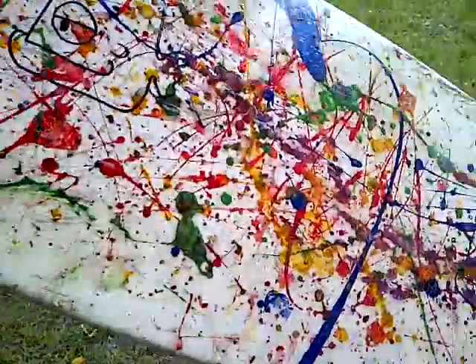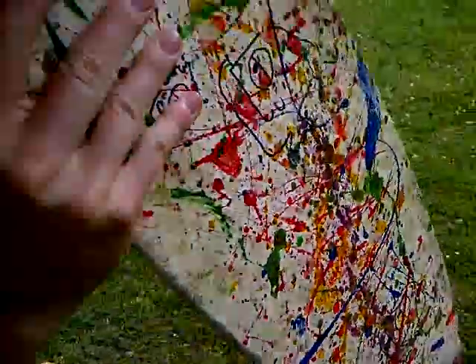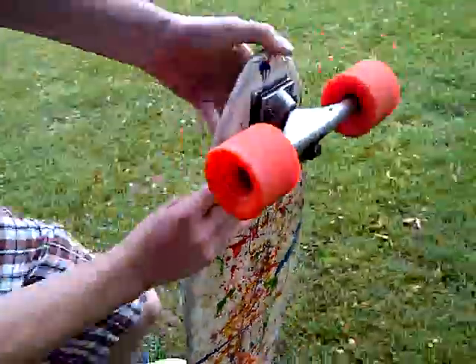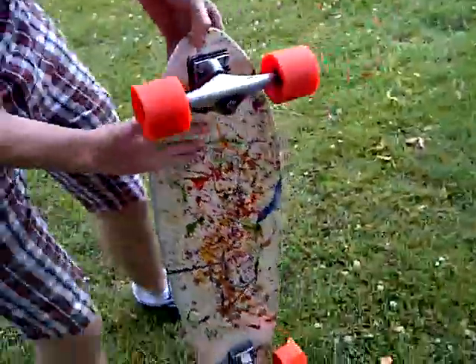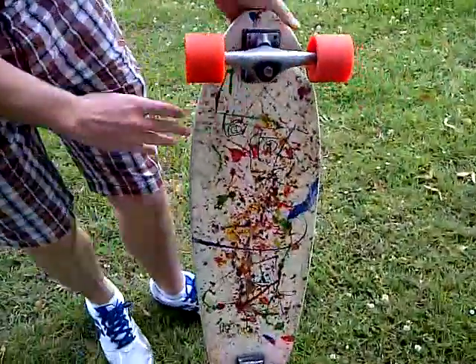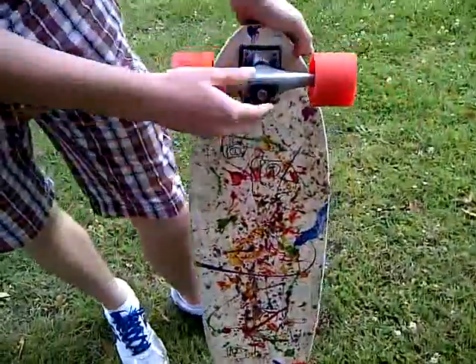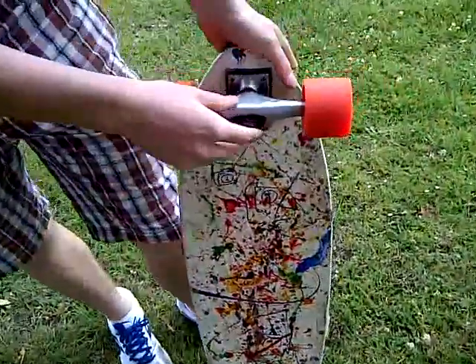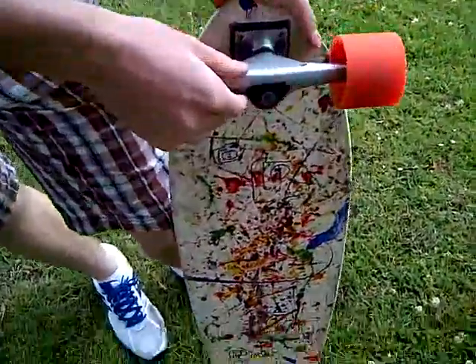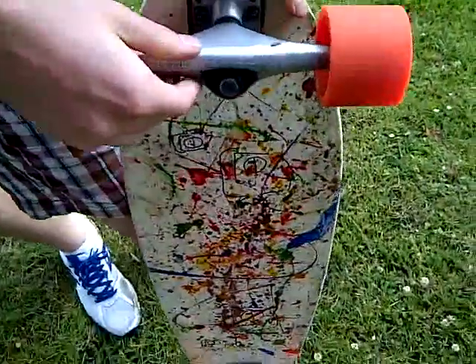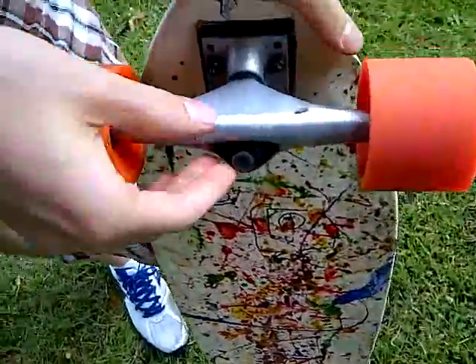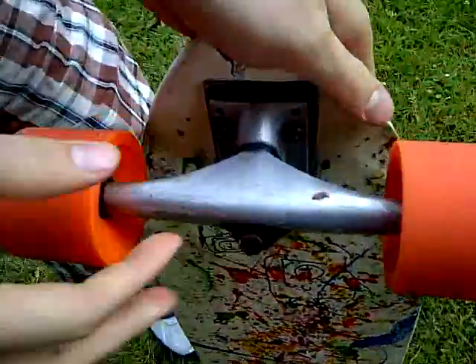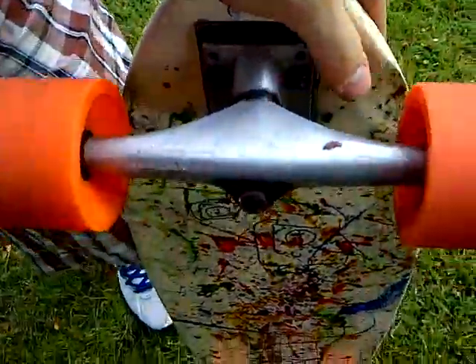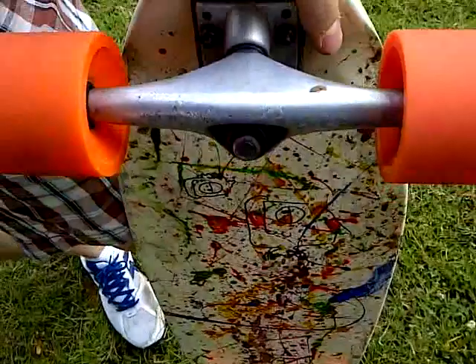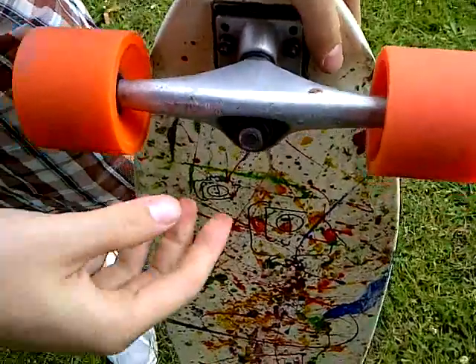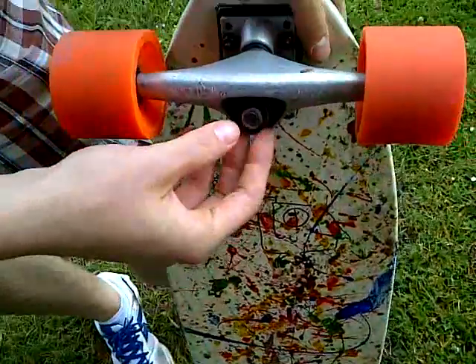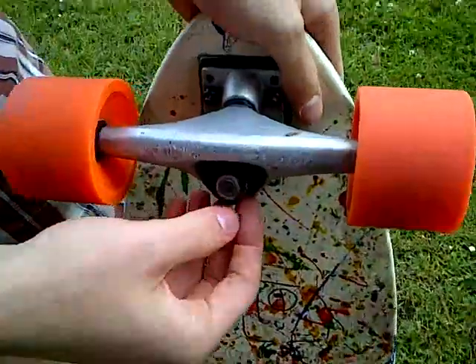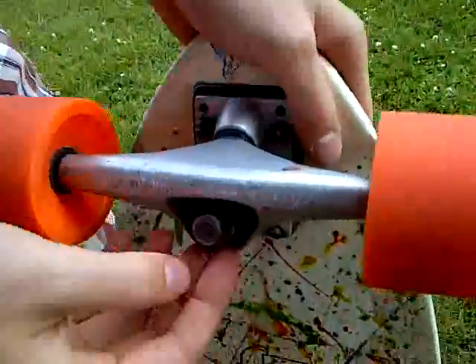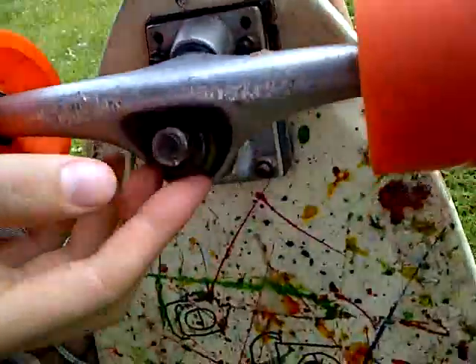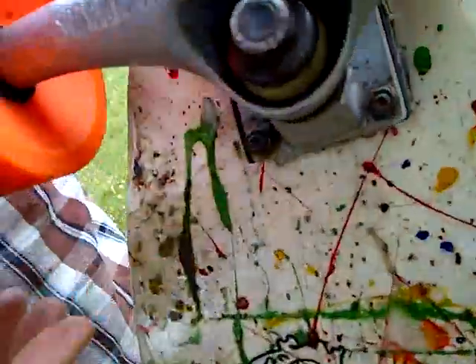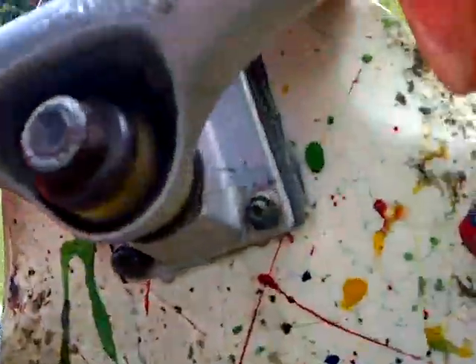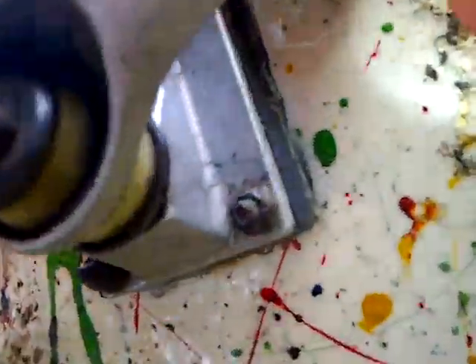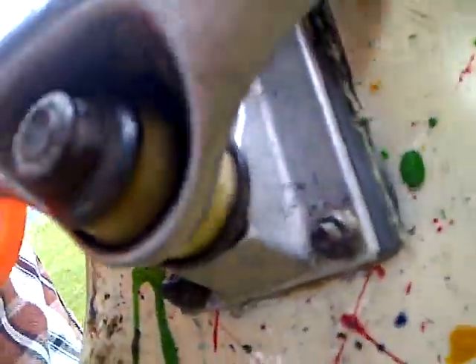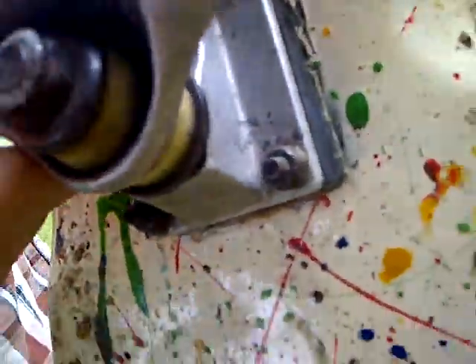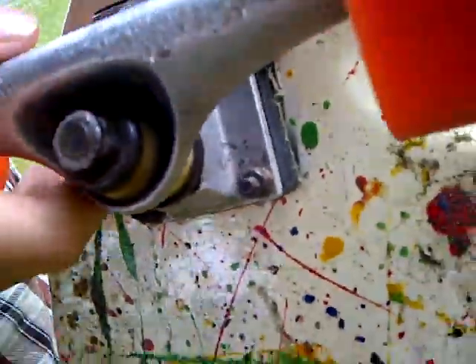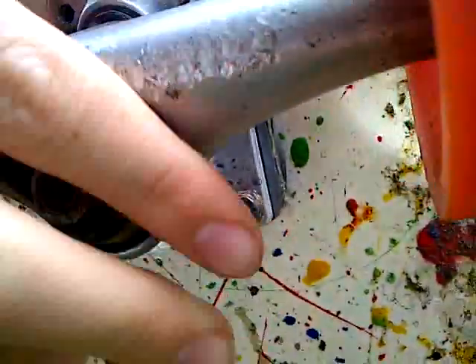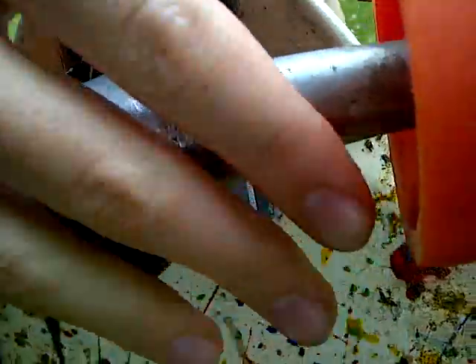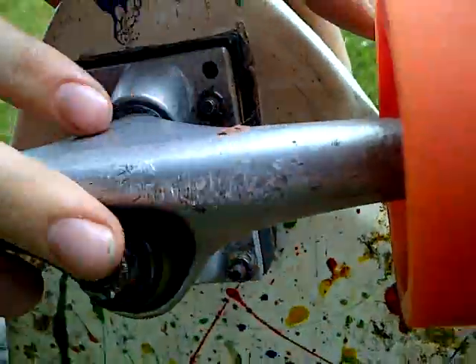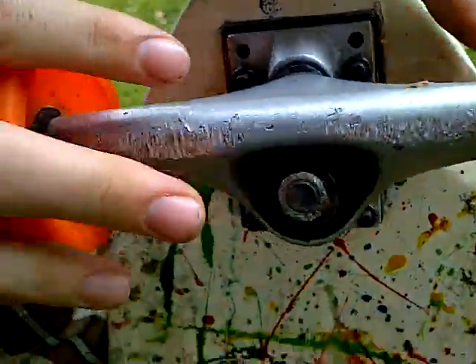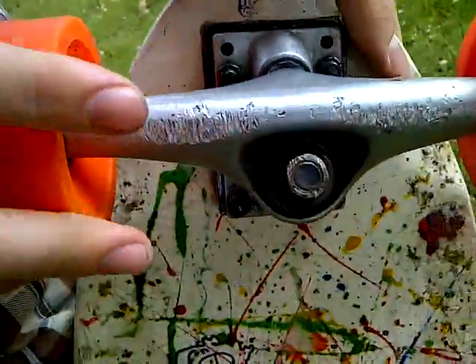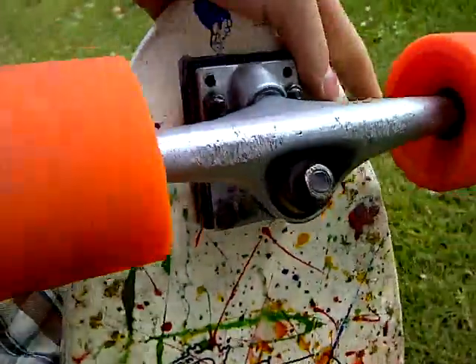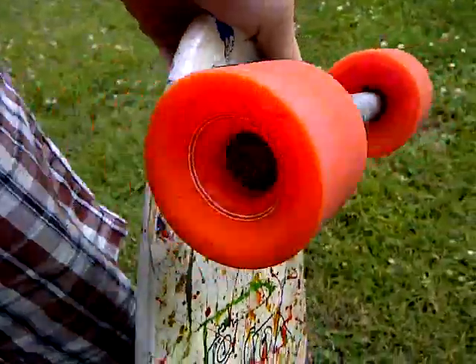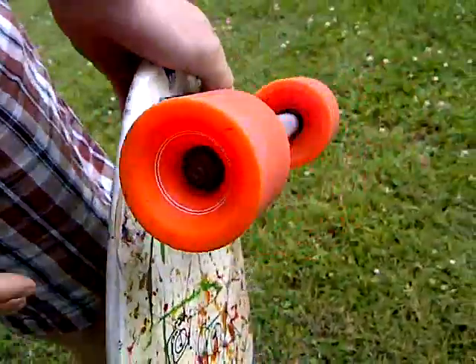Let's go to the trucks. The trucks are silver and they have got clear bushings. I'm not entirely sure what the trucks are but they work — that's the good thing.